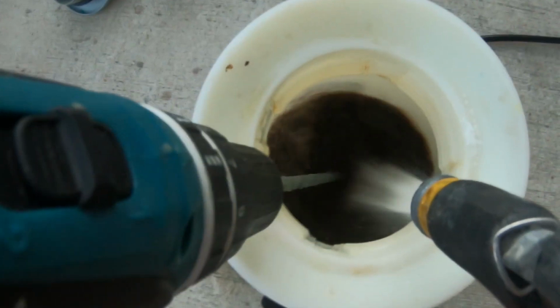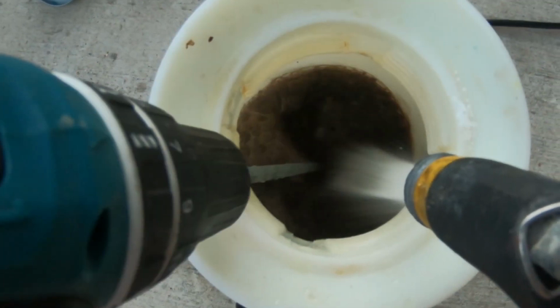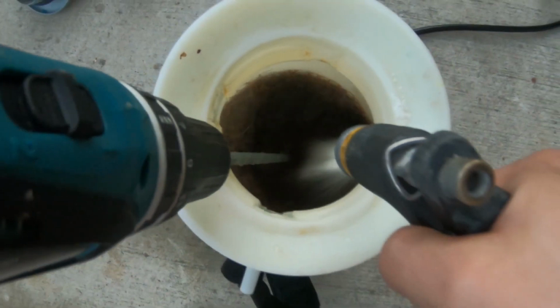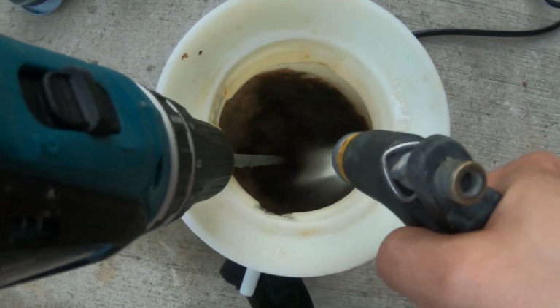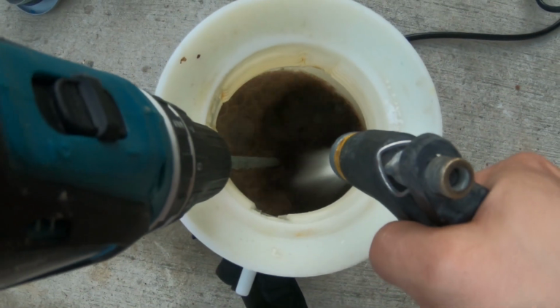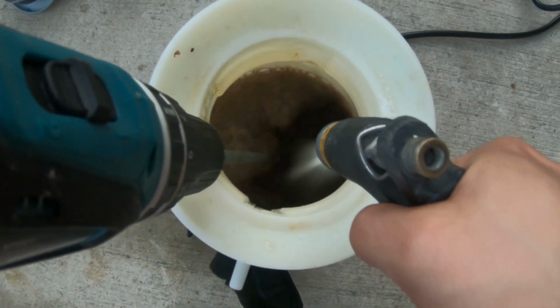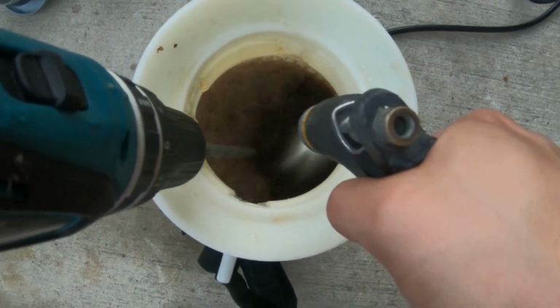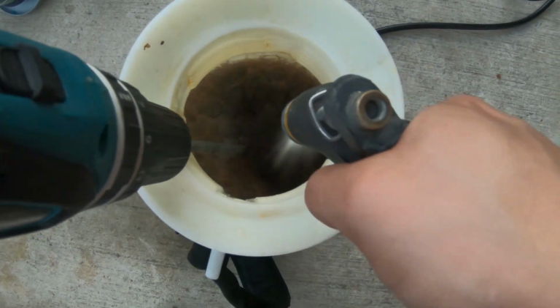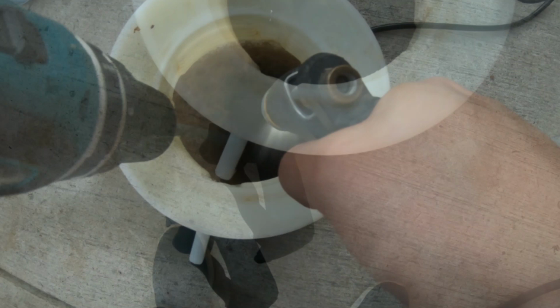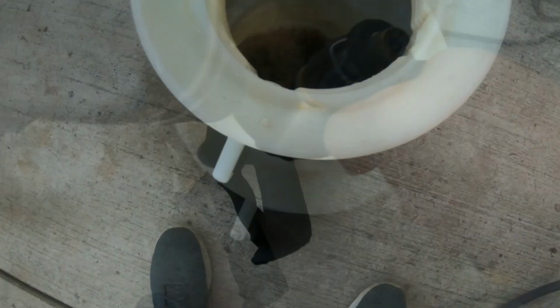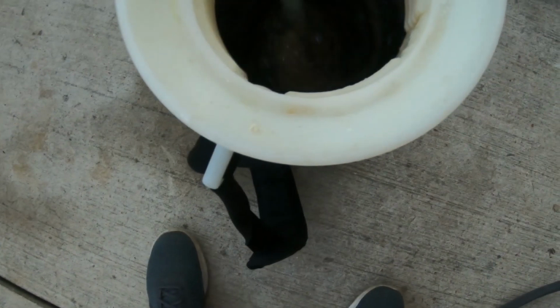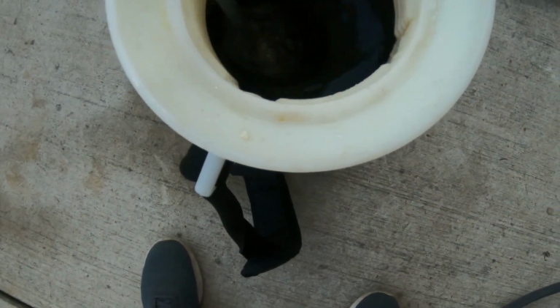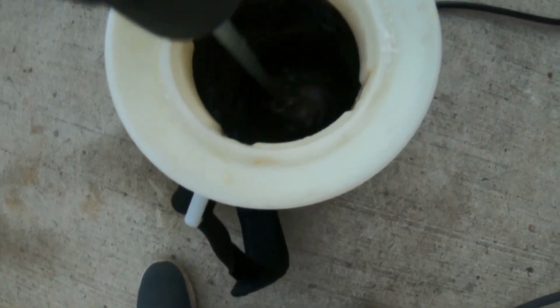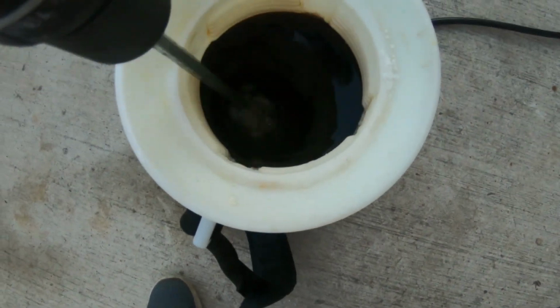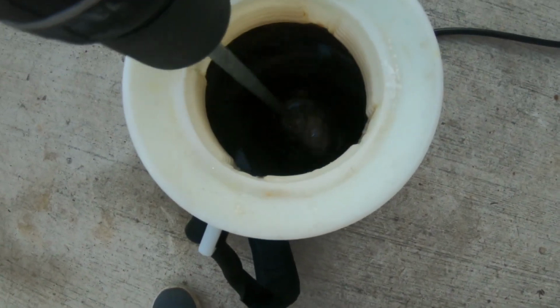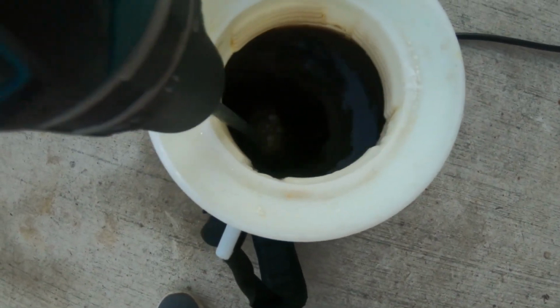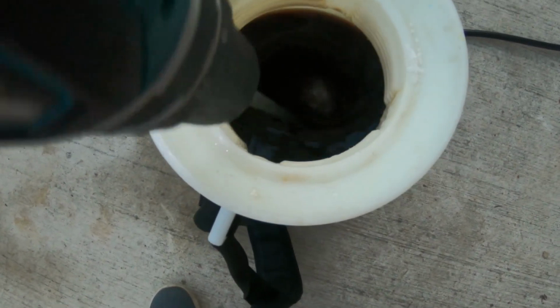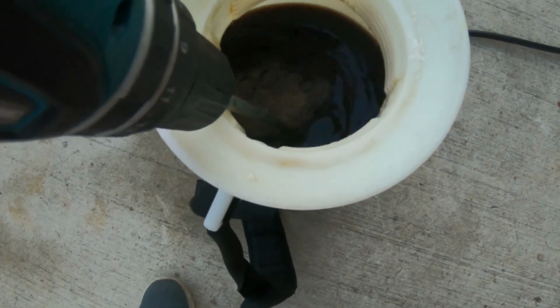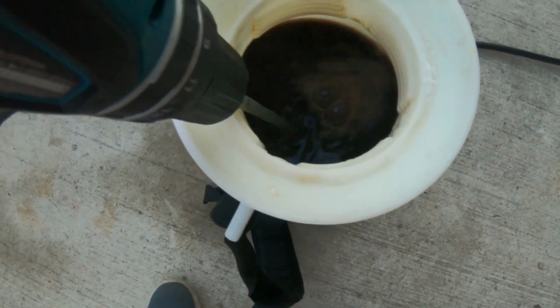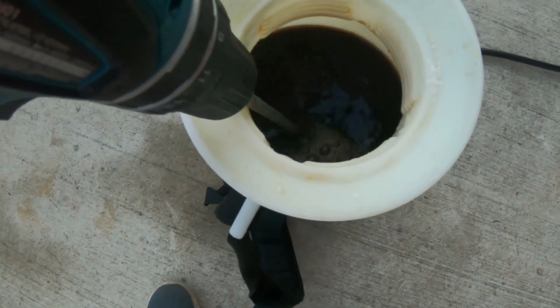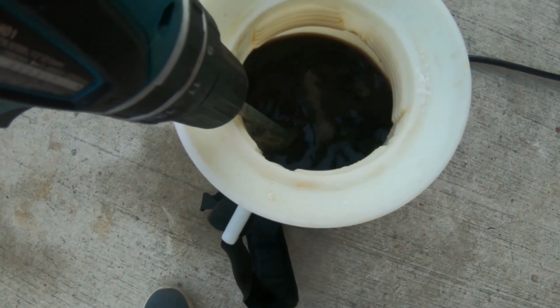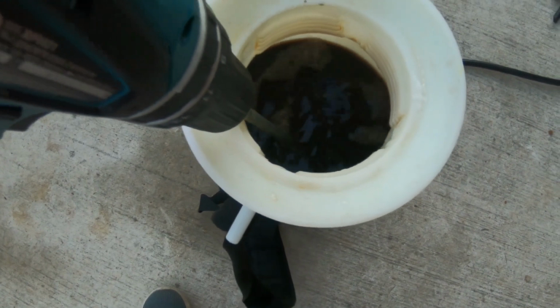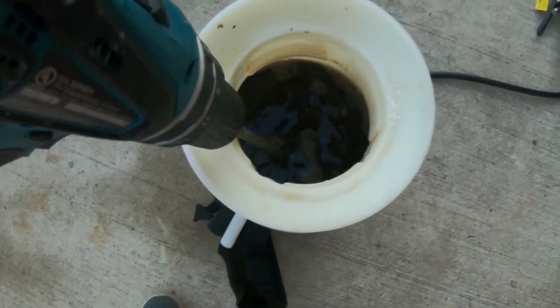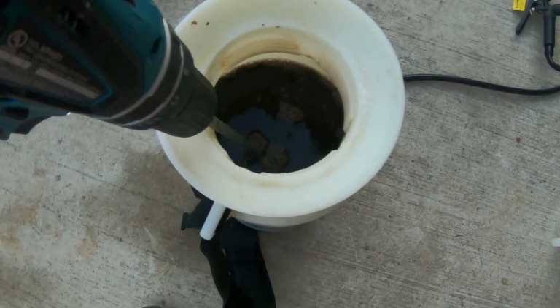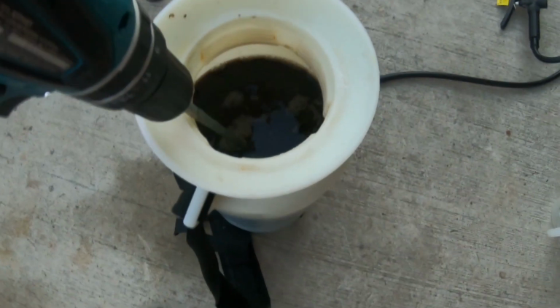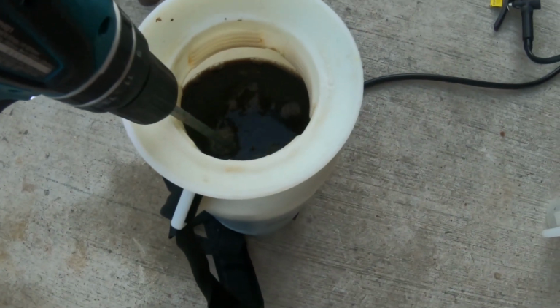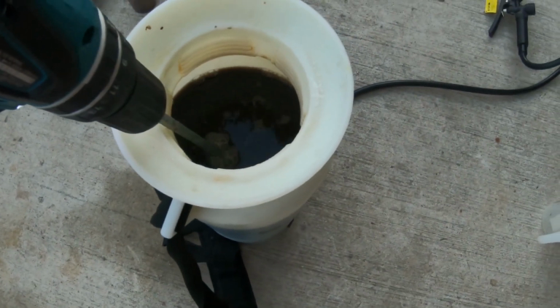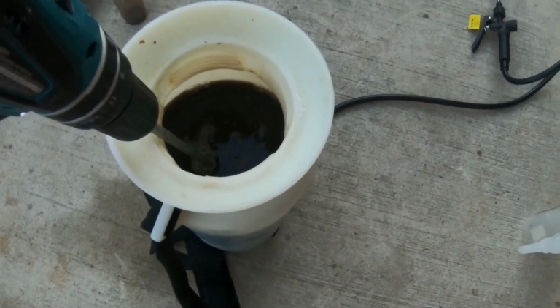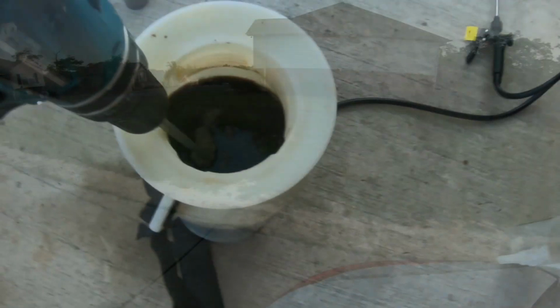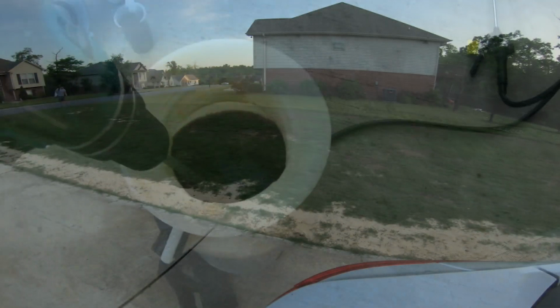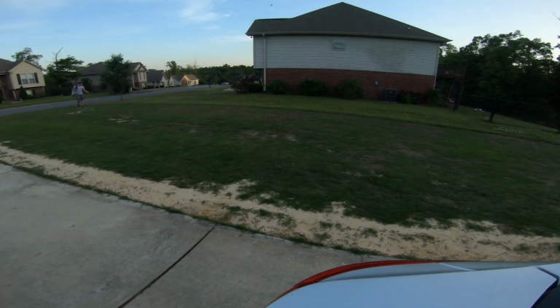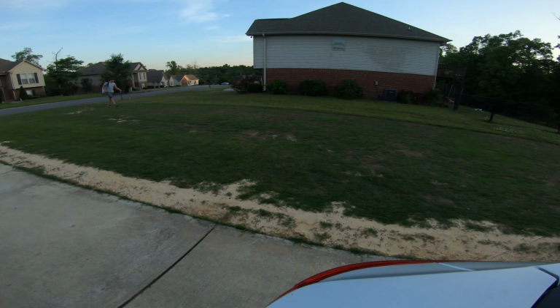Once I get everything in there about halfway filled with water, I'll fill it the rest of the way, and just make sure that I get it nice and mixed together and give a little bit of time for the fertilizer, the urea, to dissolve.